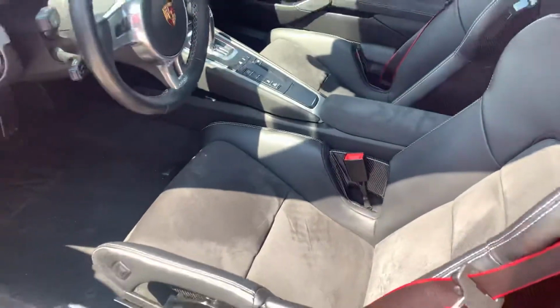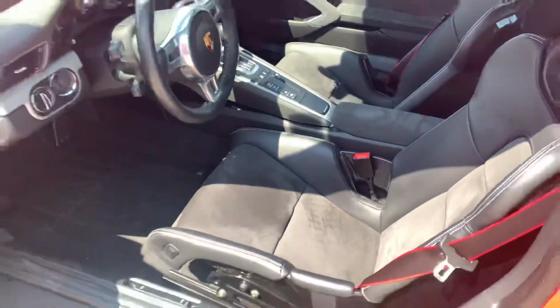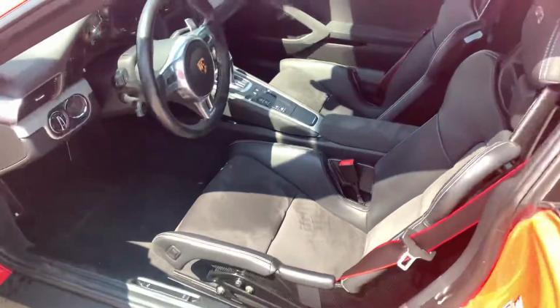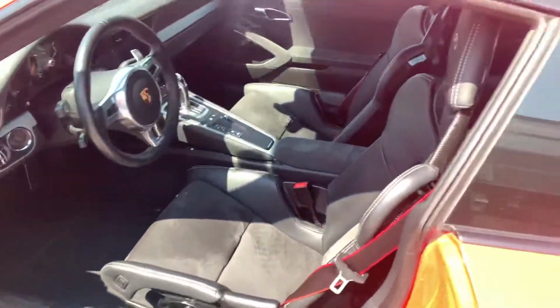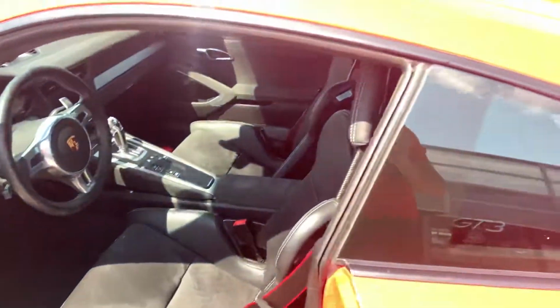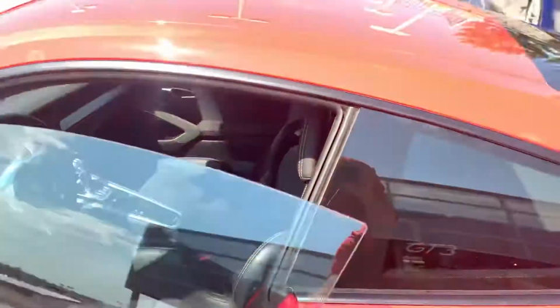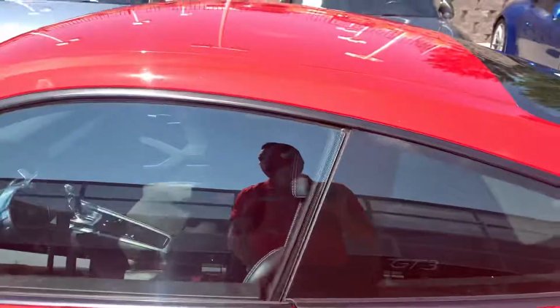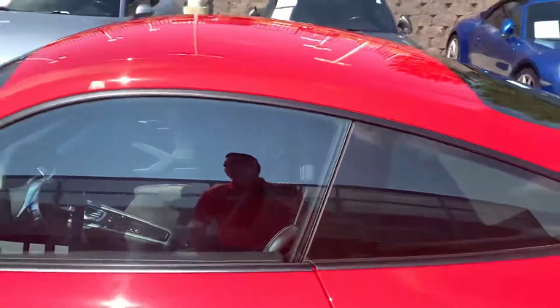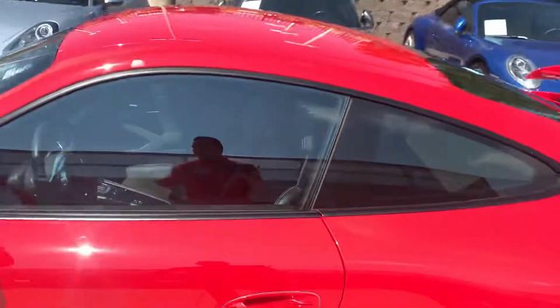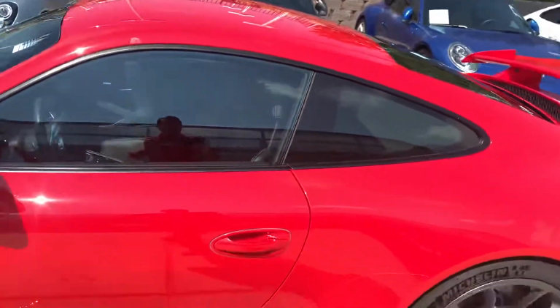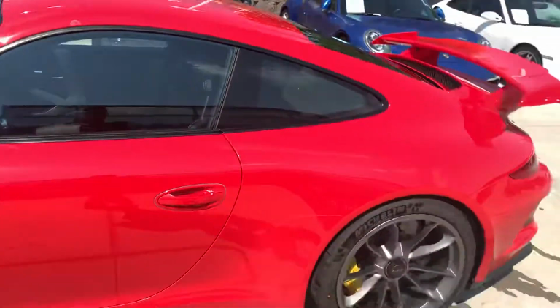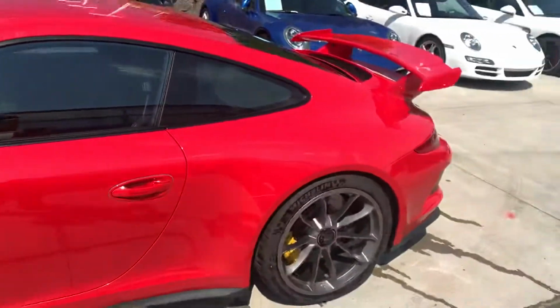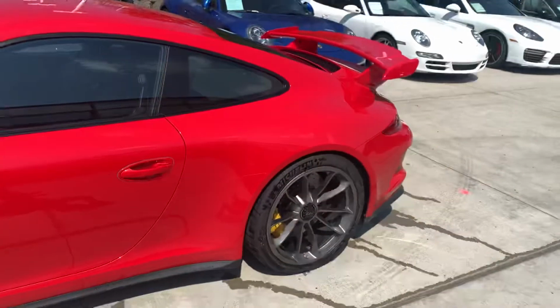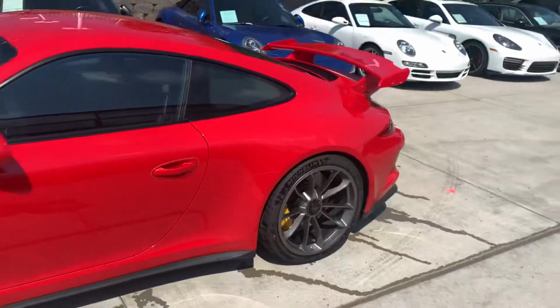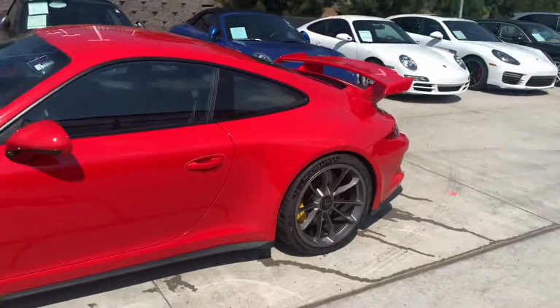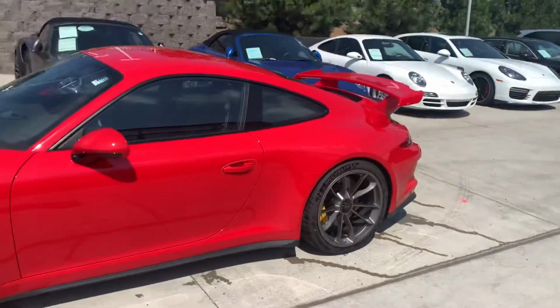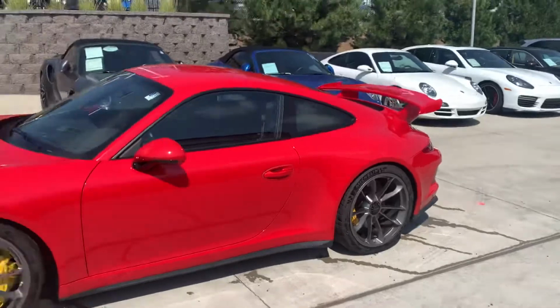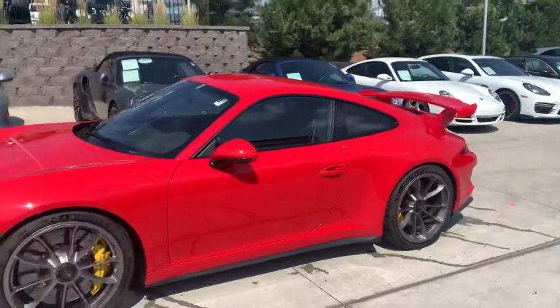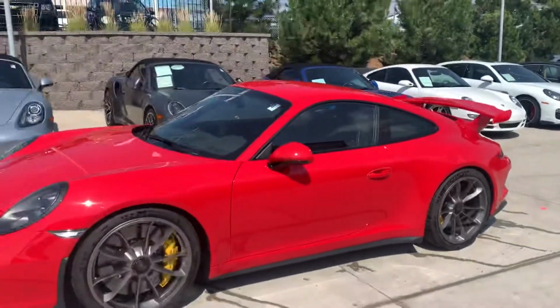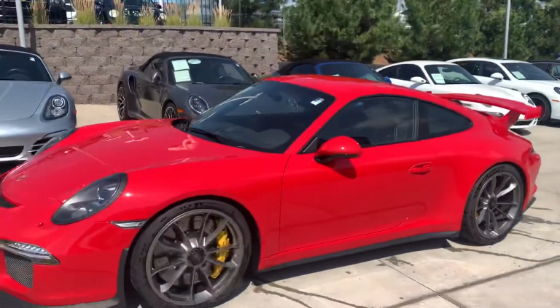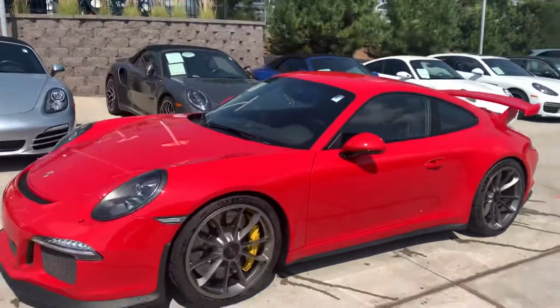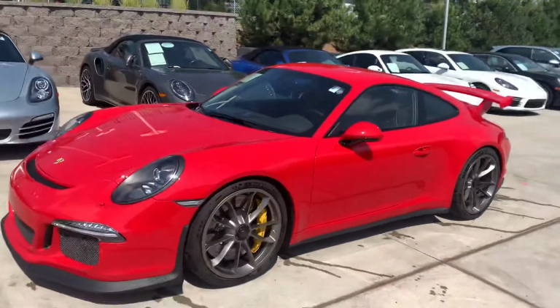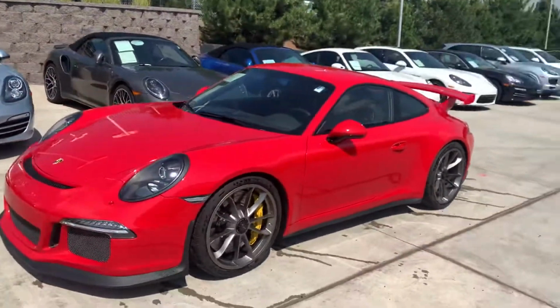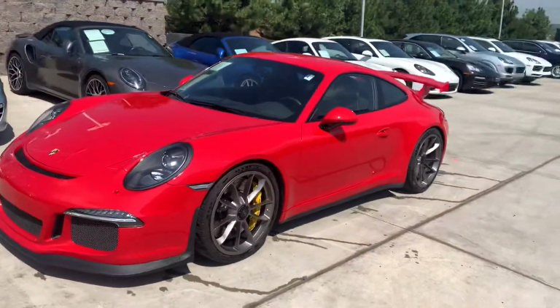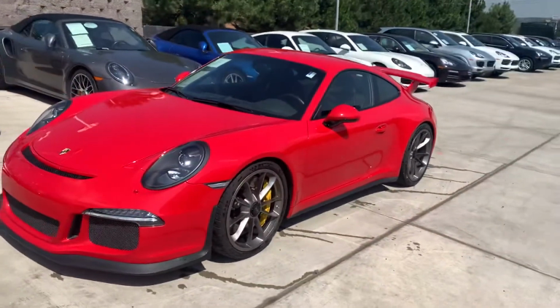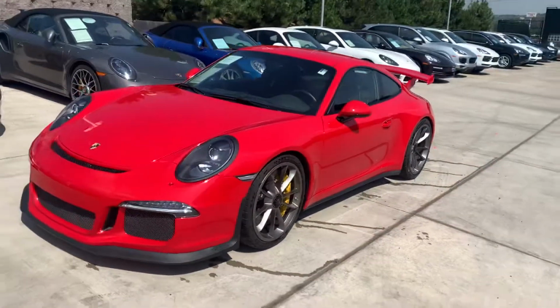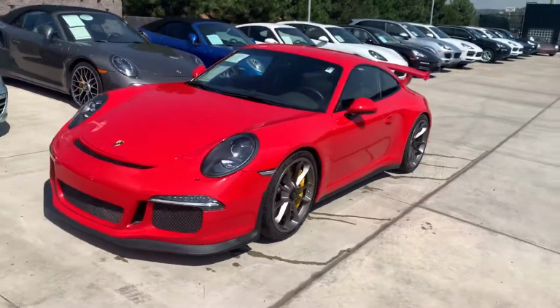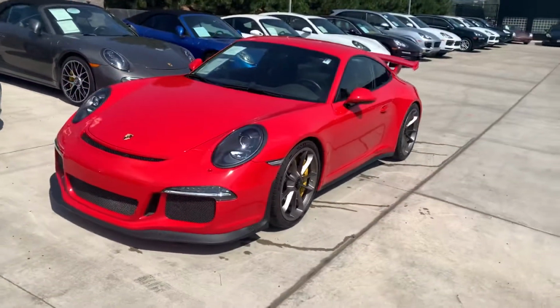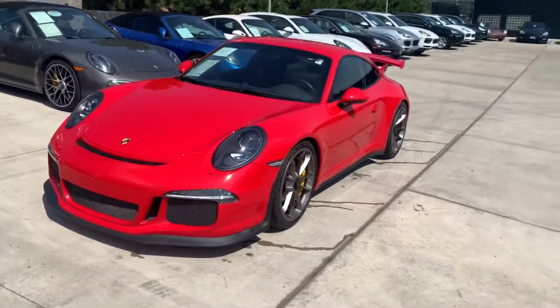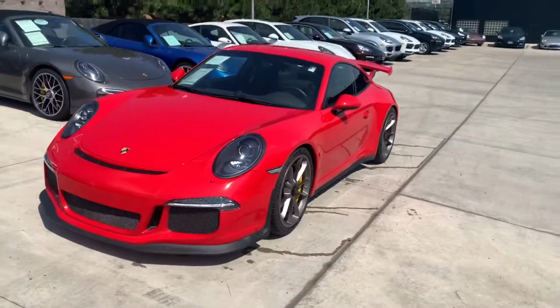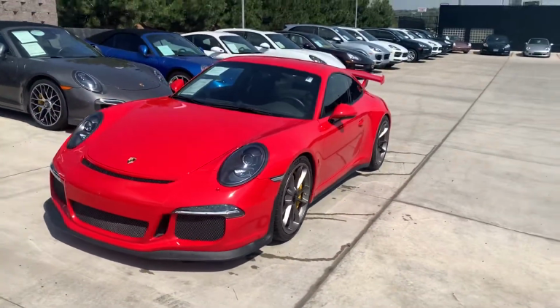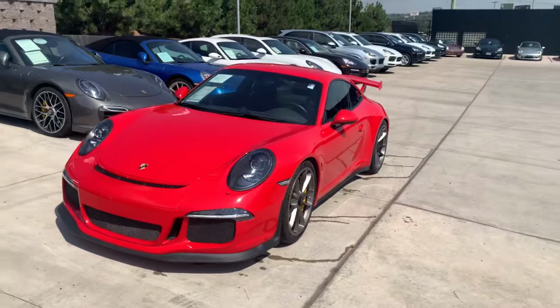If you have any questions about the car, let me know. We absolutely love these things — it's a special day when we get to drive one. Give me a call, talk to you soon. 612-961-2381.